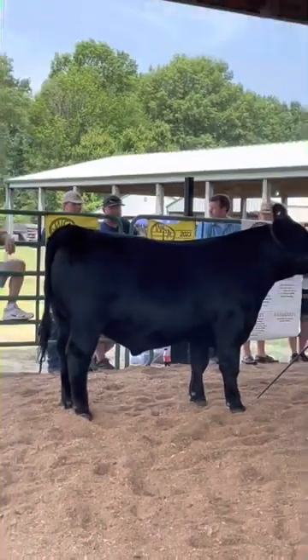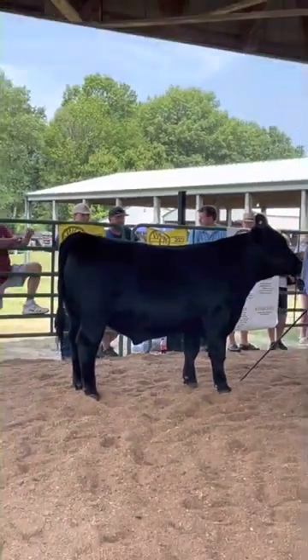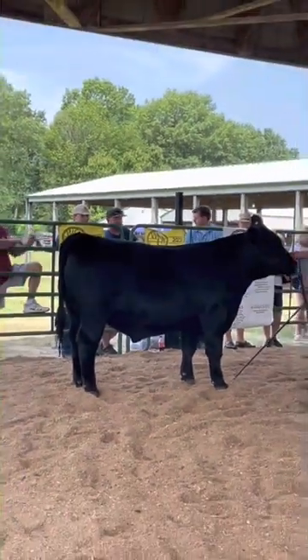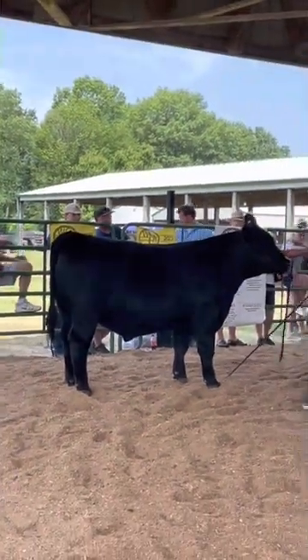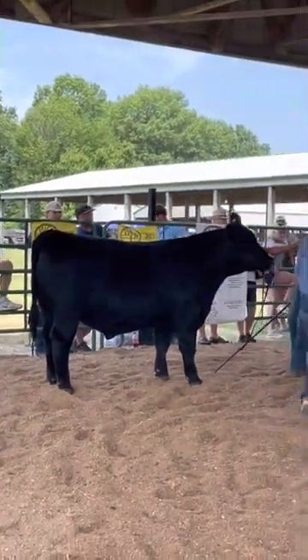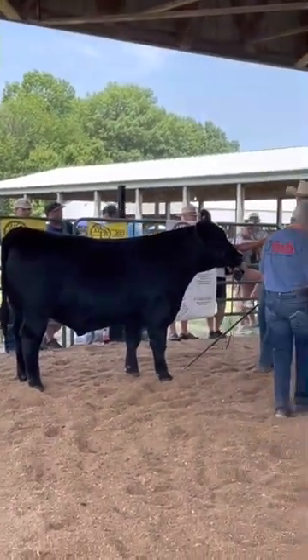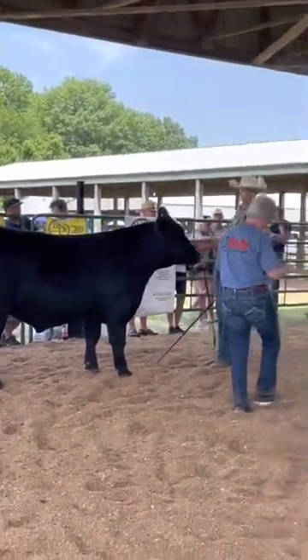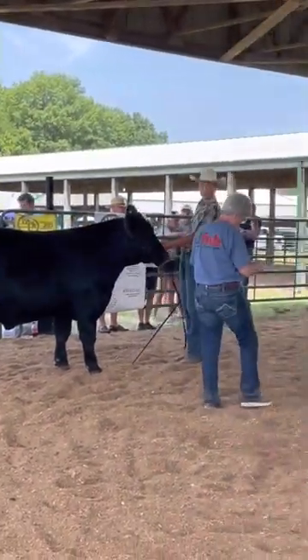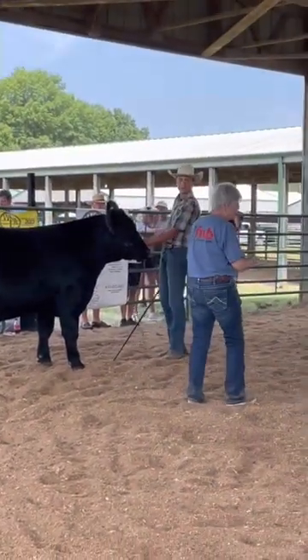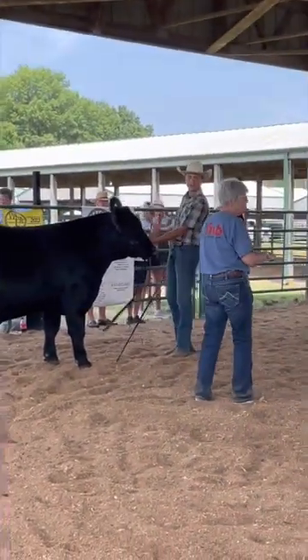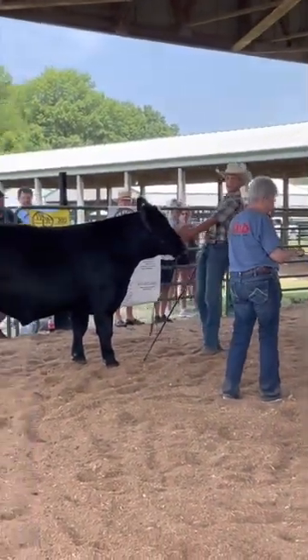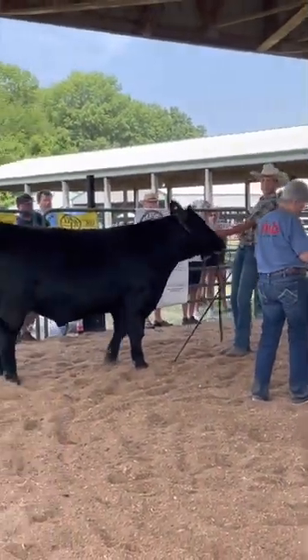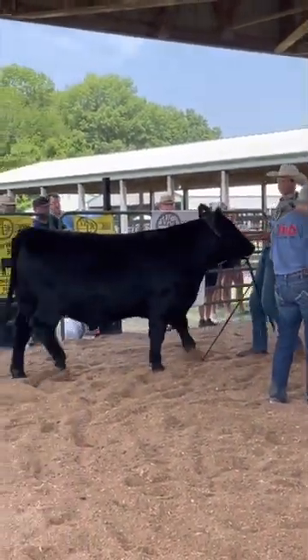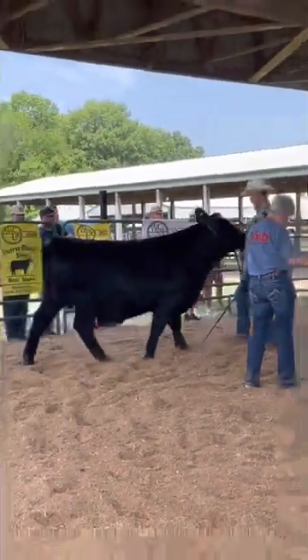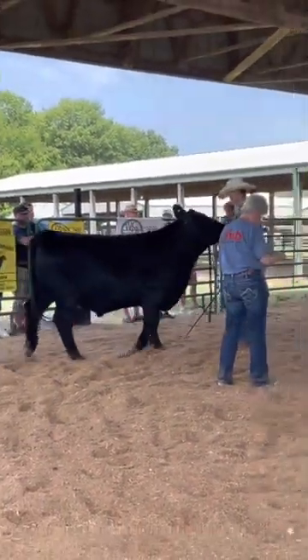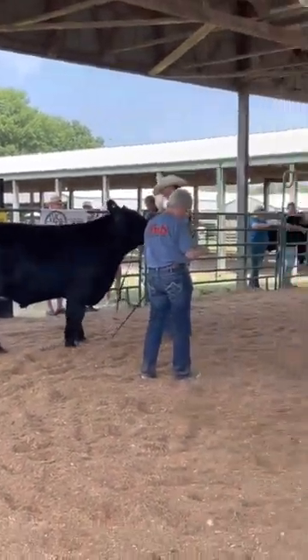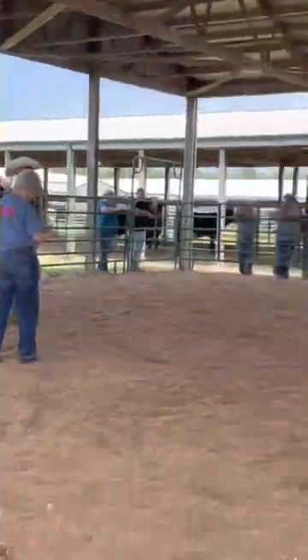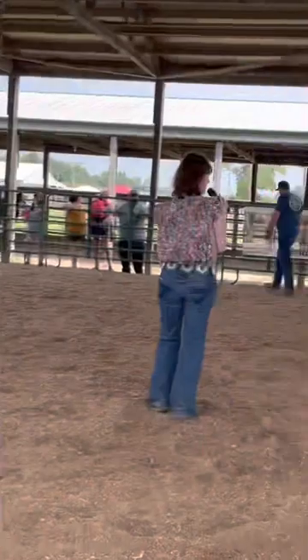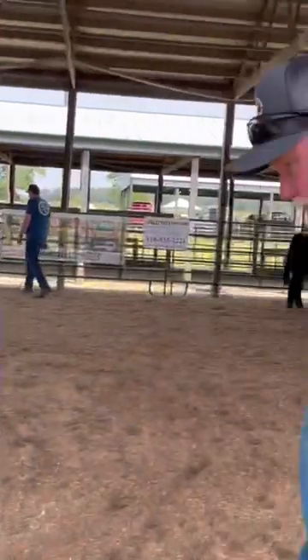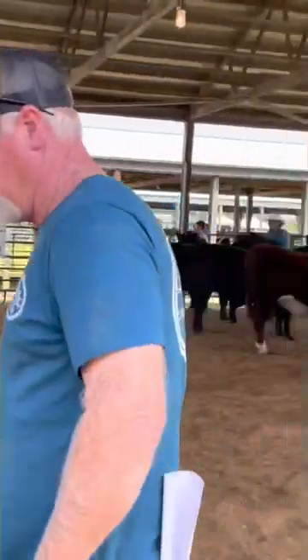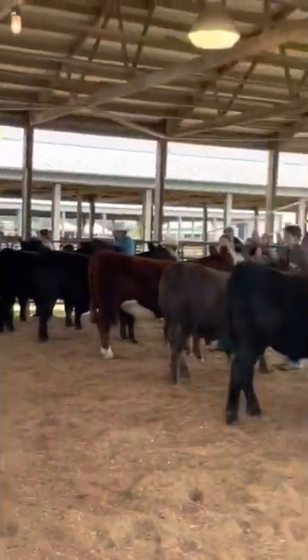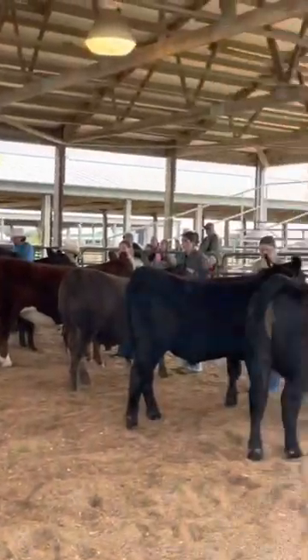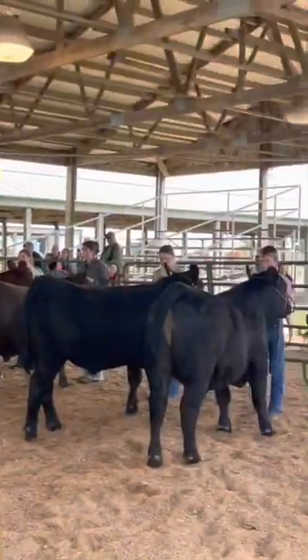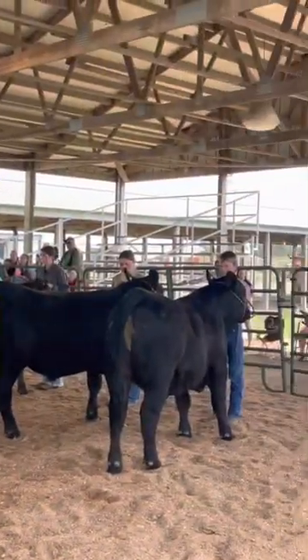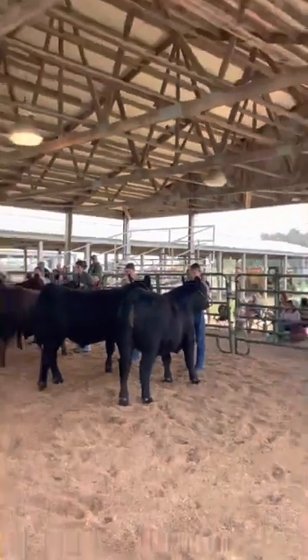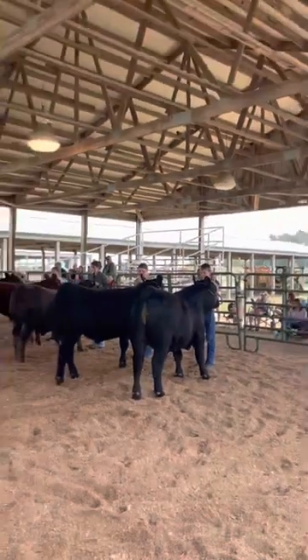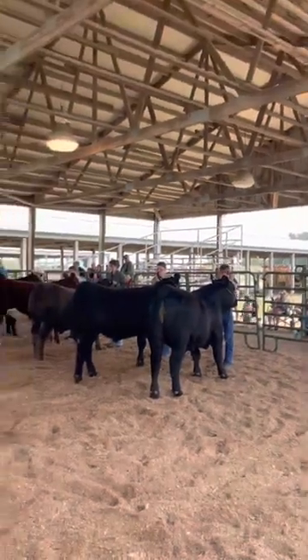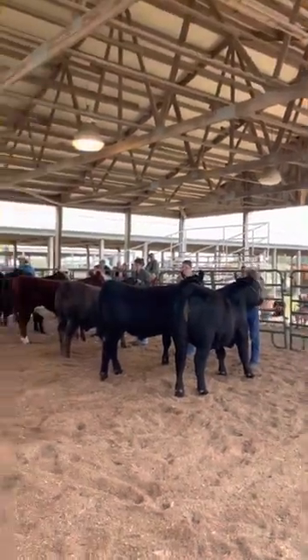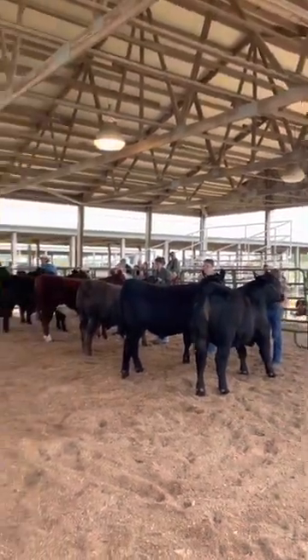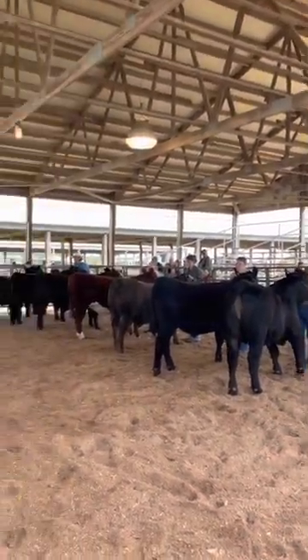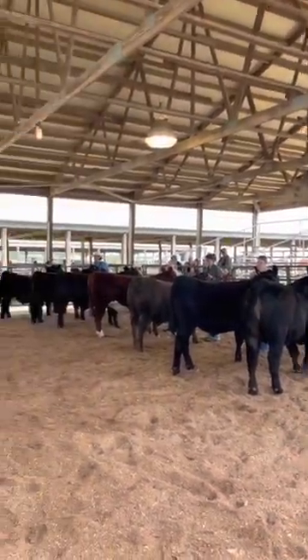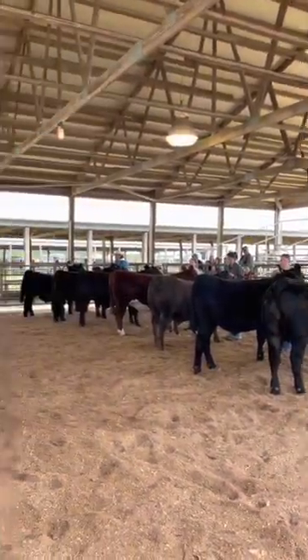Let's give these steer exhibitors a big round of applause. This class was awesome. I loved this class from end to end — really, really nice set of cattle.